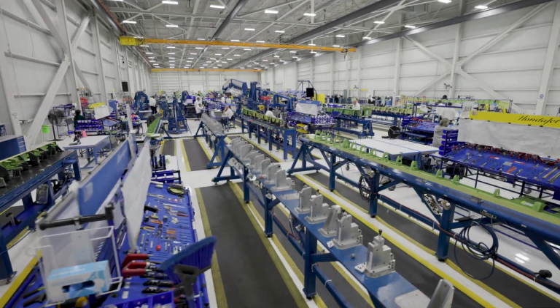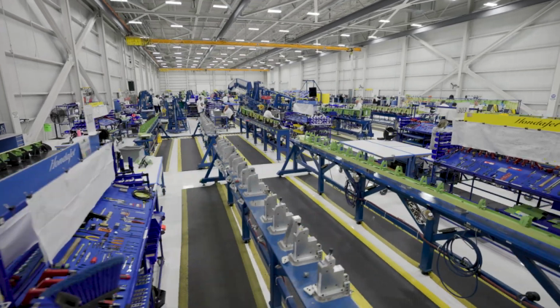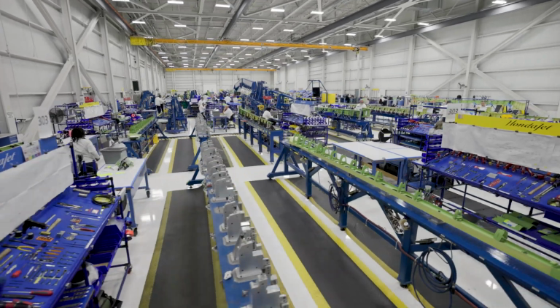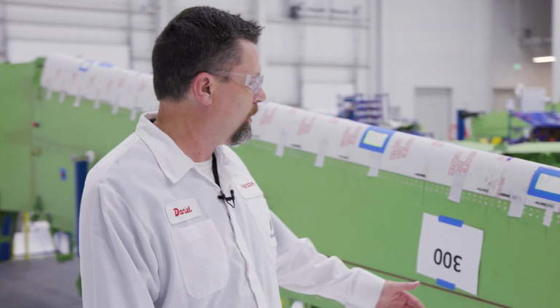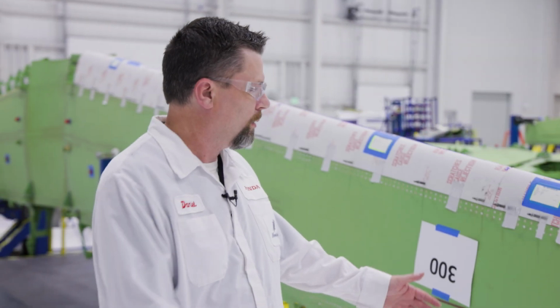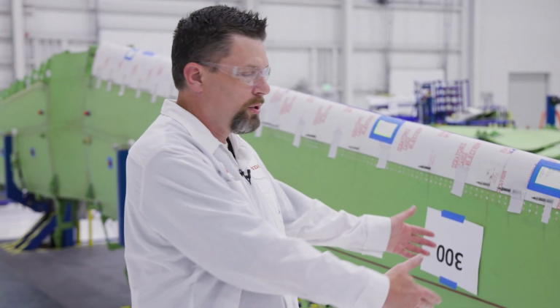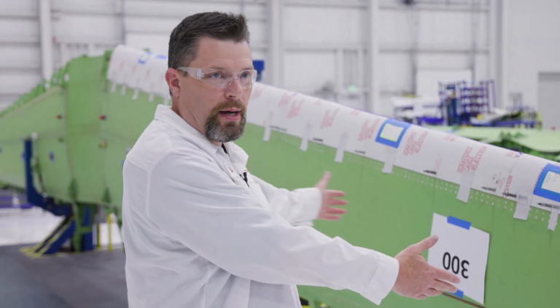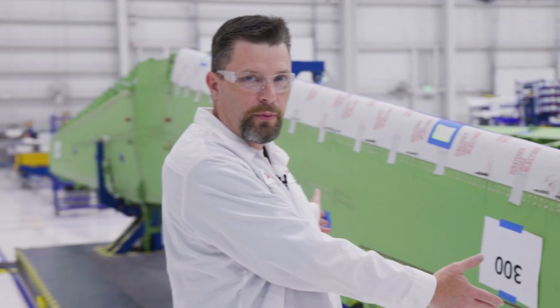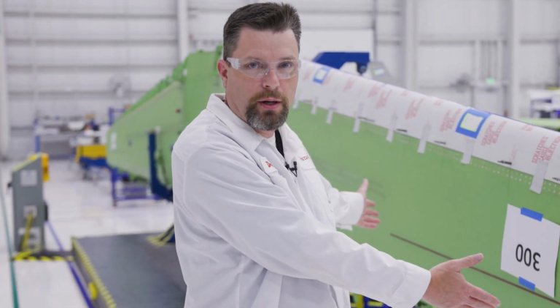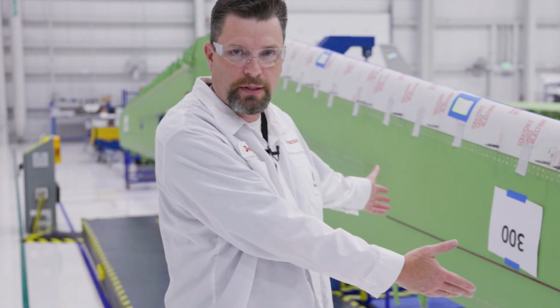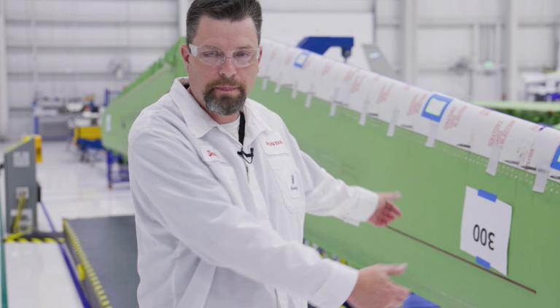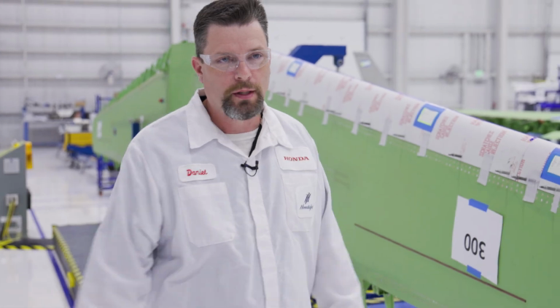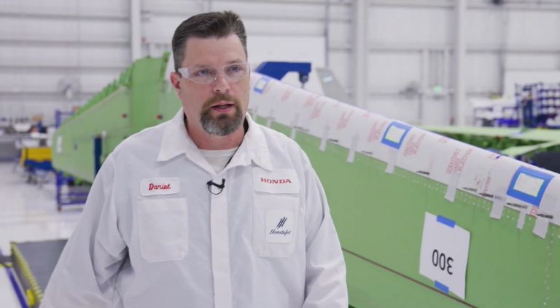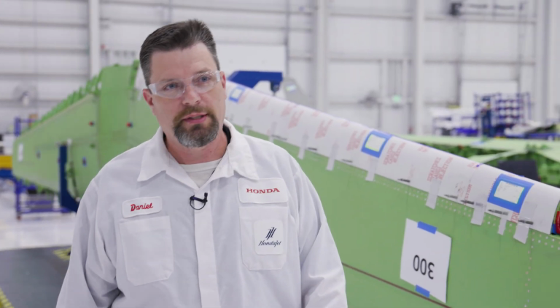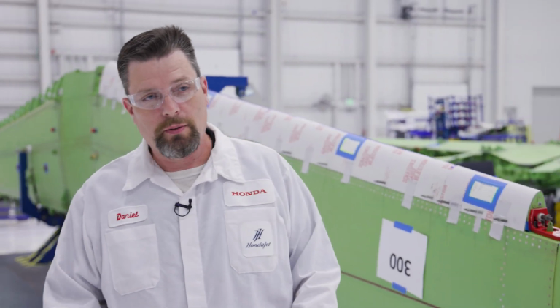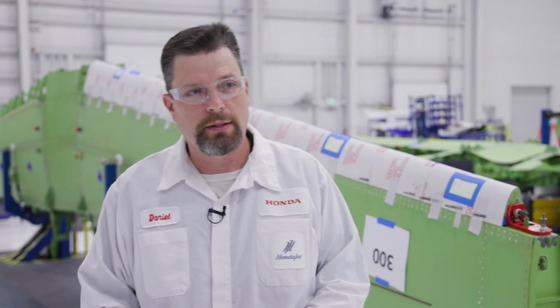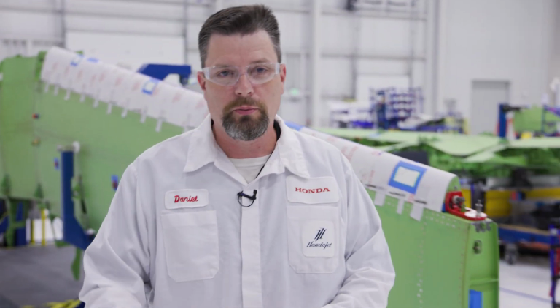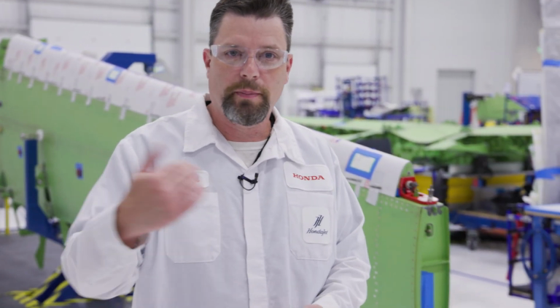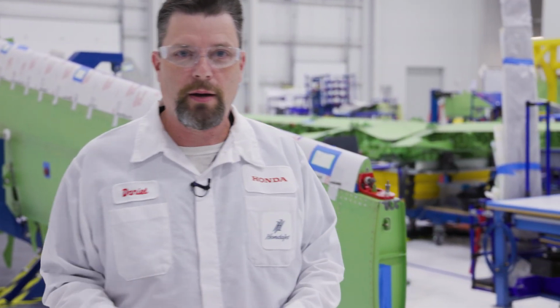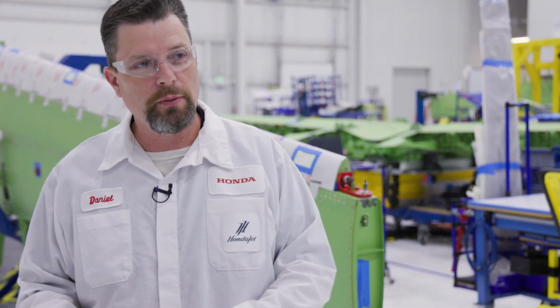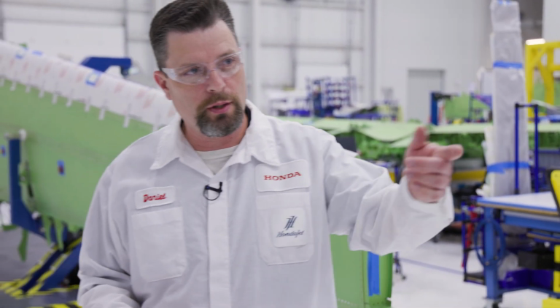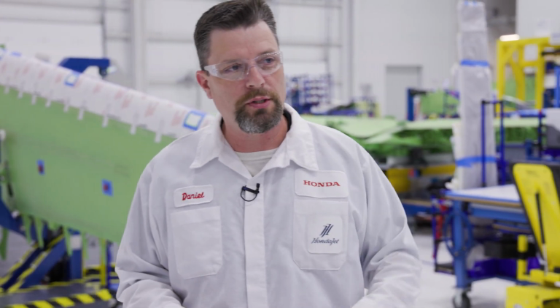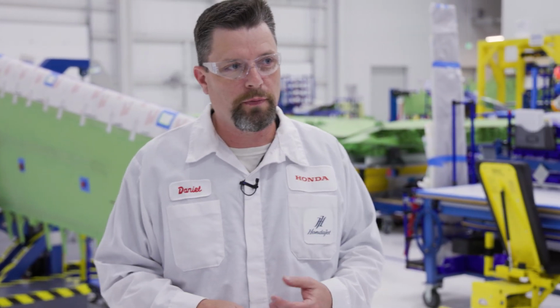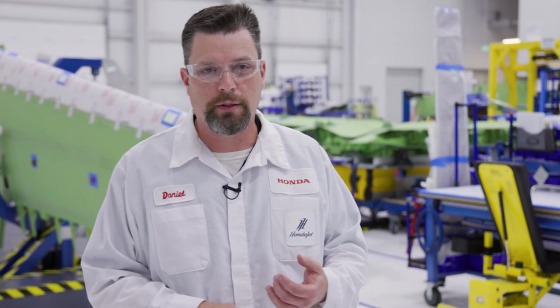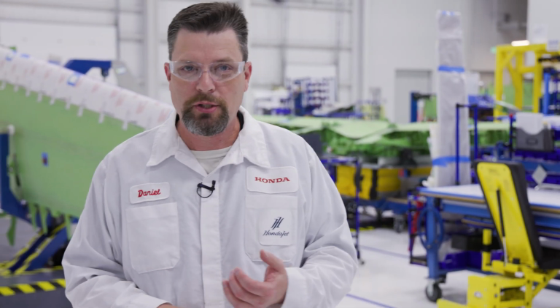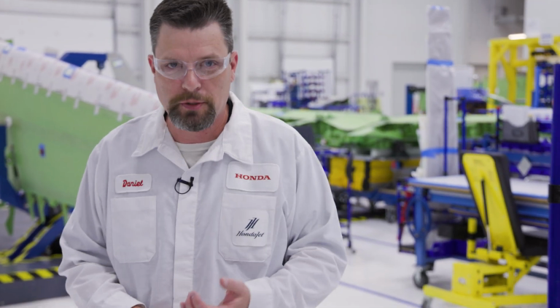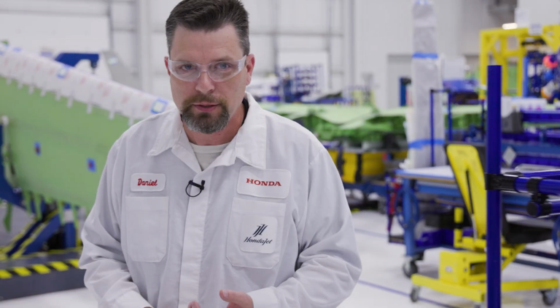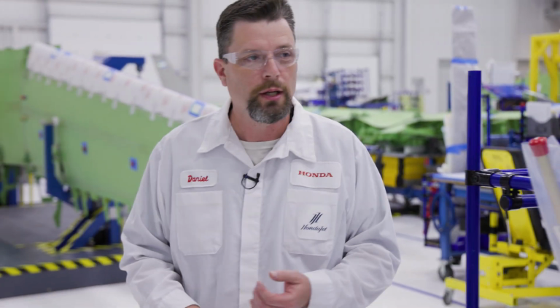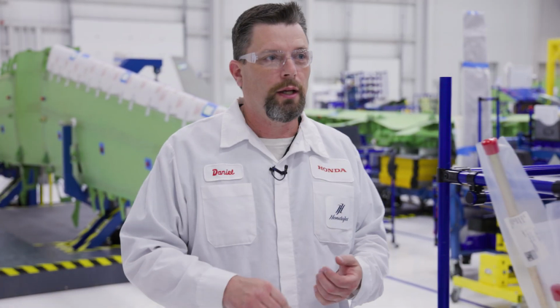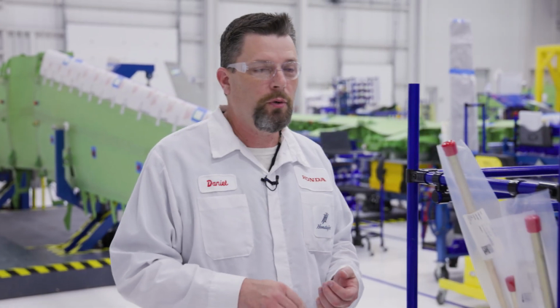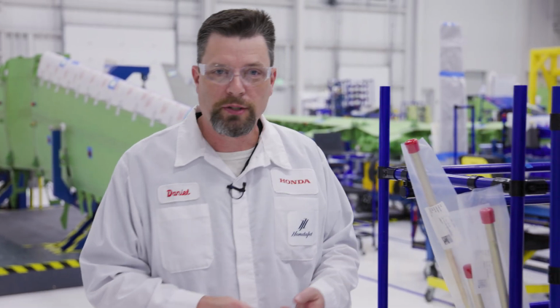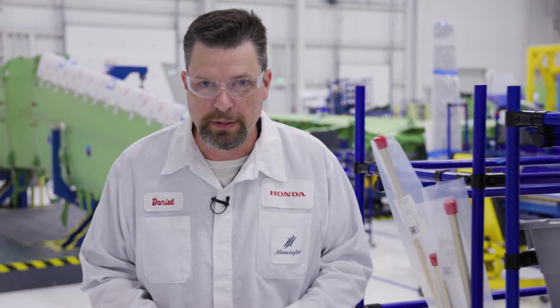We're in our production support facility where, as you can see behind me, we build our wing assembly. Today I want you to come hang out with me. We're going to go quiz a couple of our technicians and inspectors and we're going to test their knowledge.